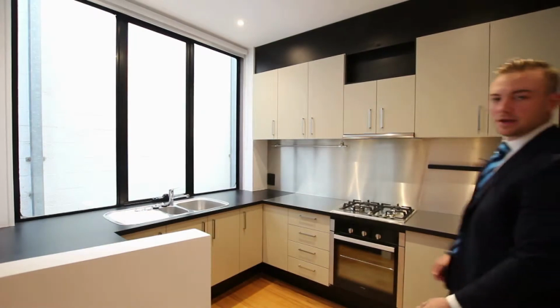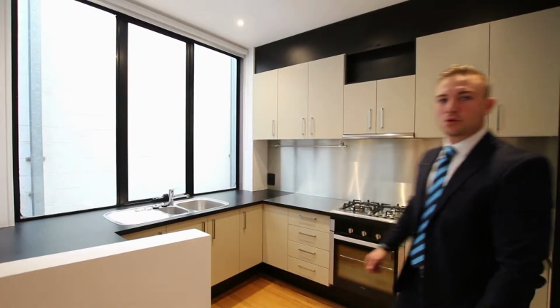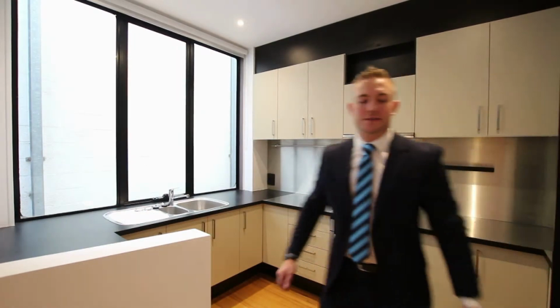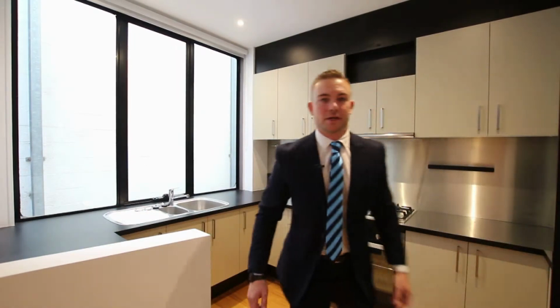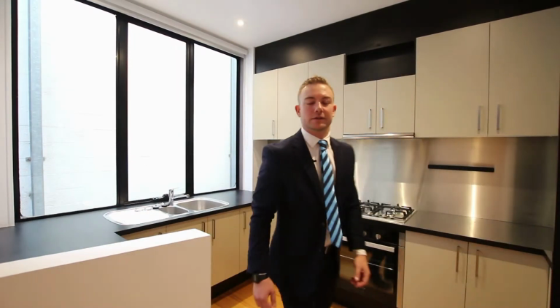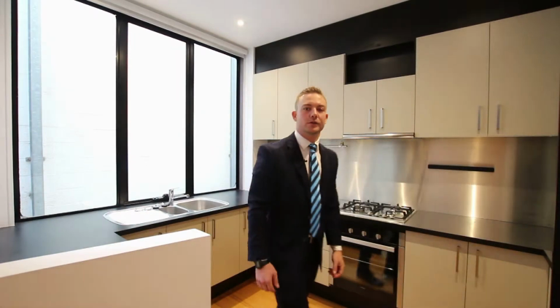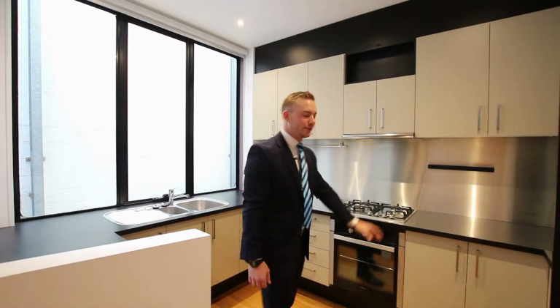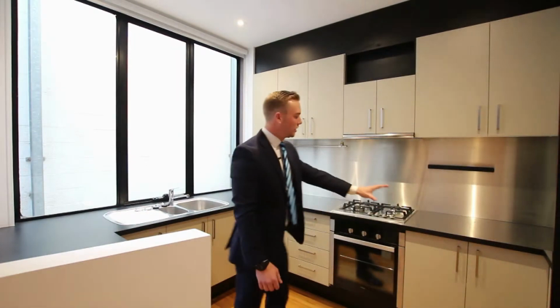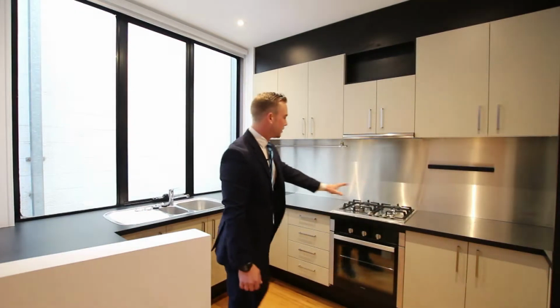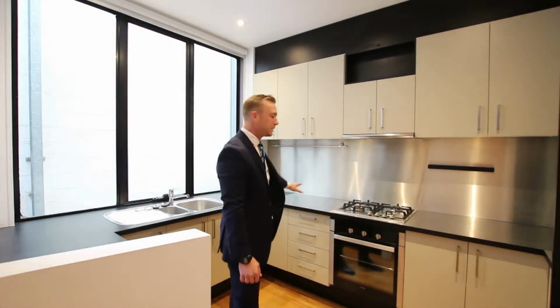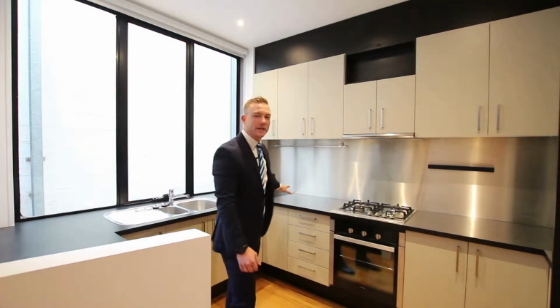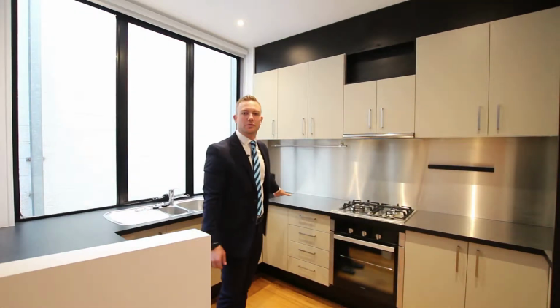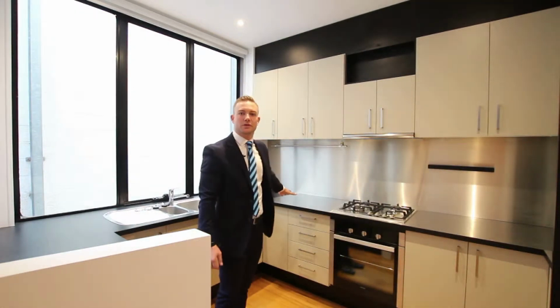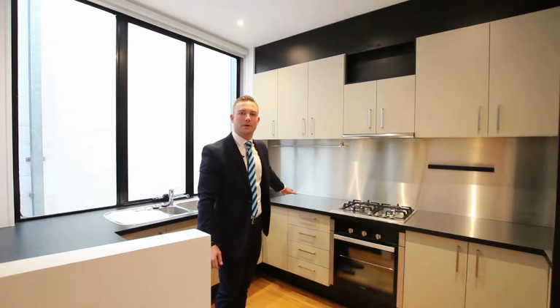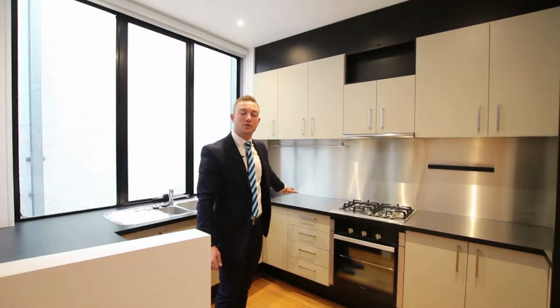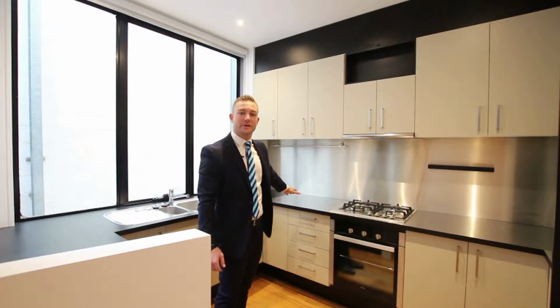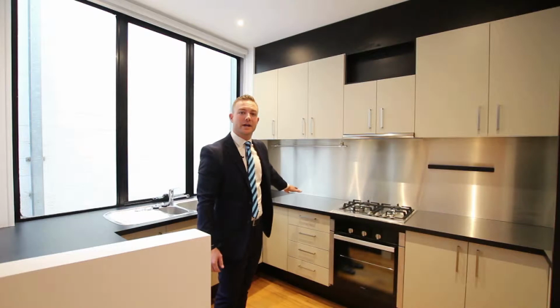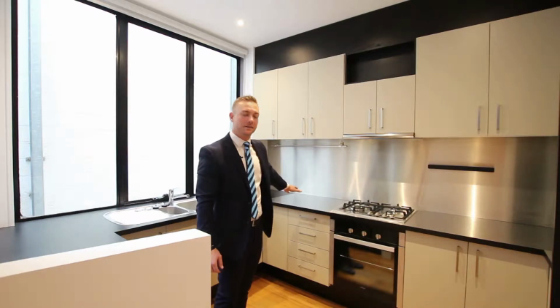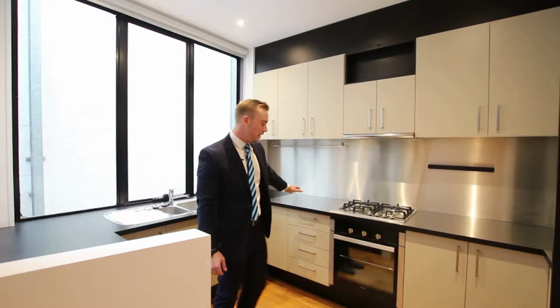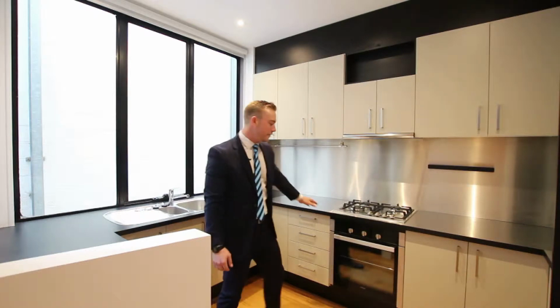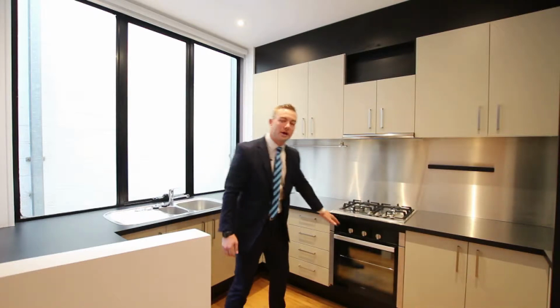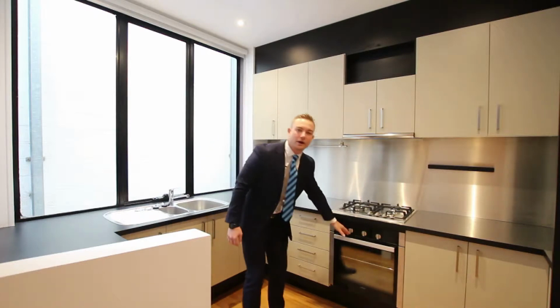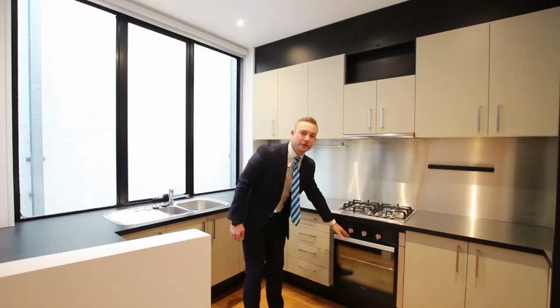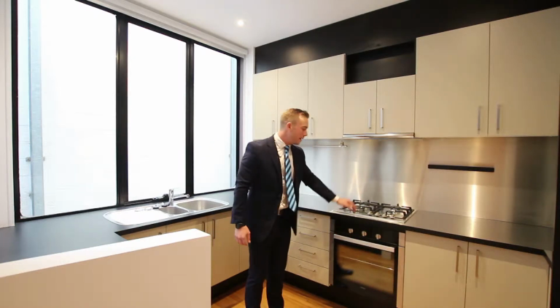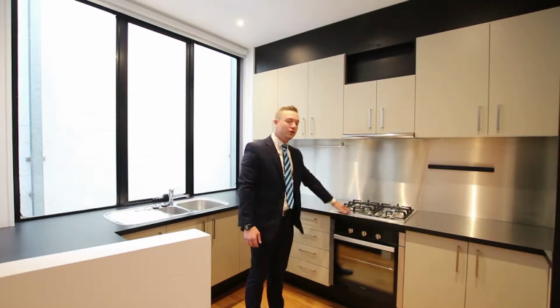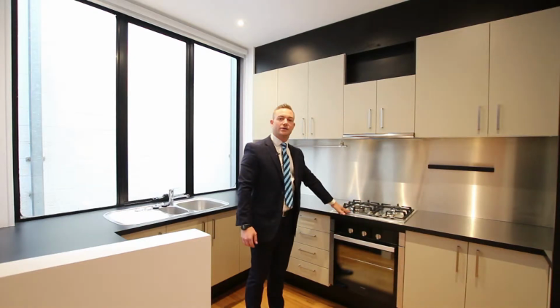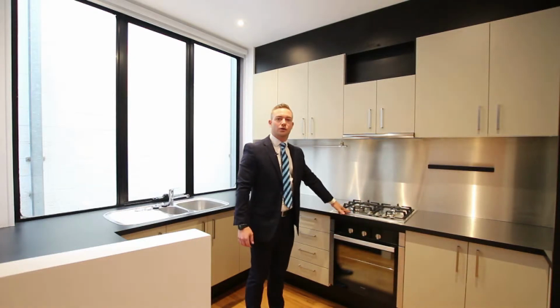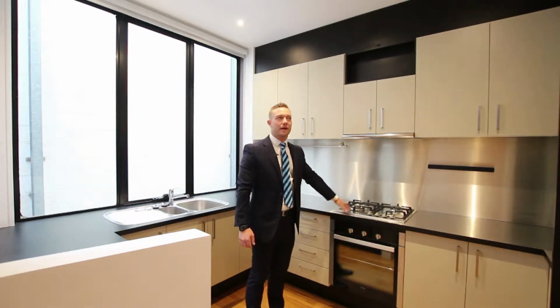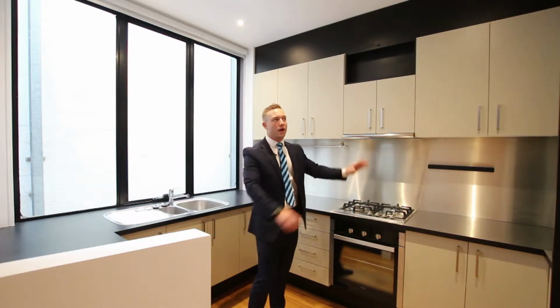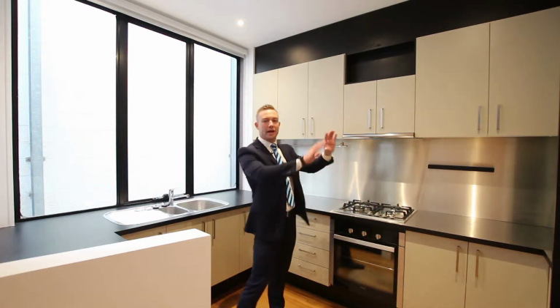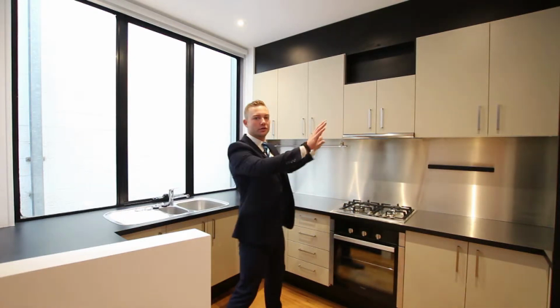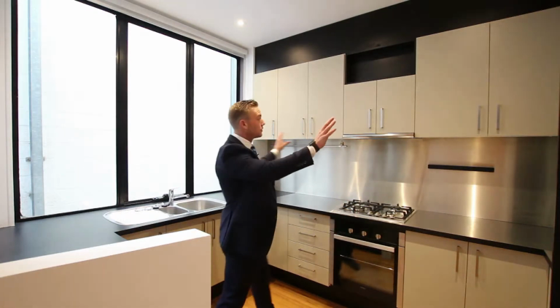Walking into the kitchen you'll notice the sheer size of the stainless steel bench top, great for entertaining. We have a brand new oven, a brand new gas cooktop and brand new cabinetry throughout.